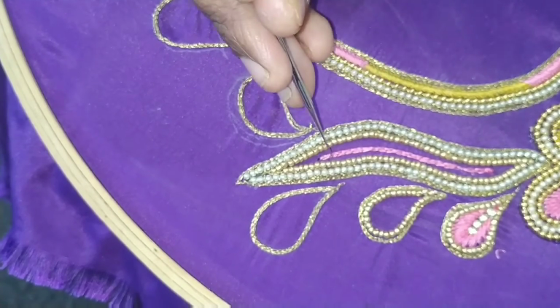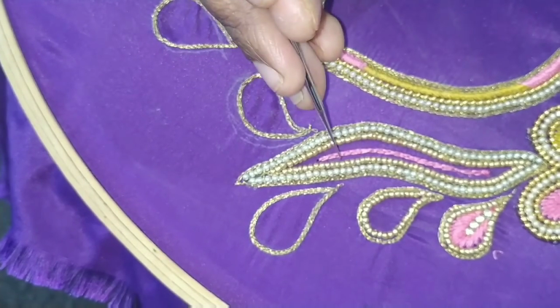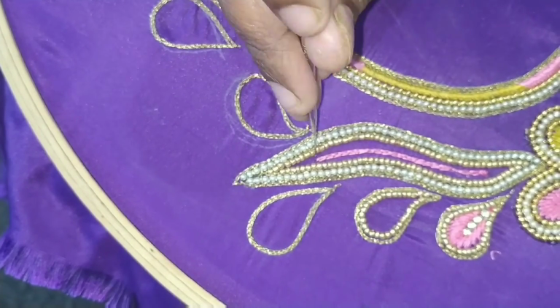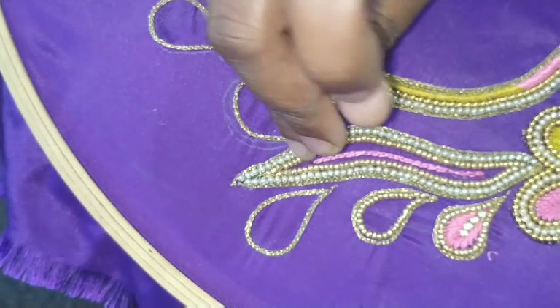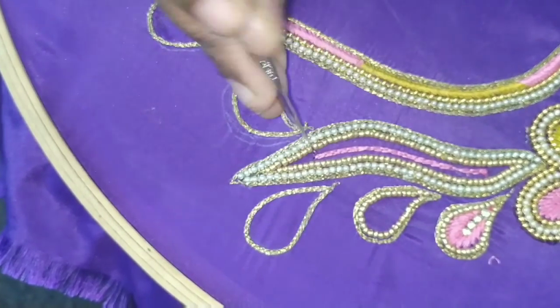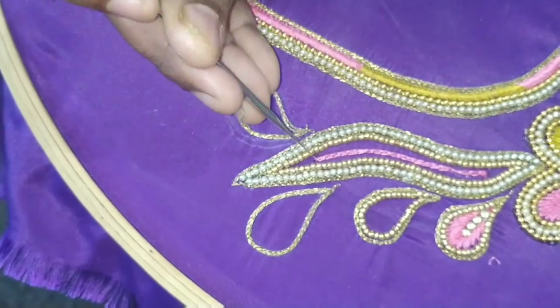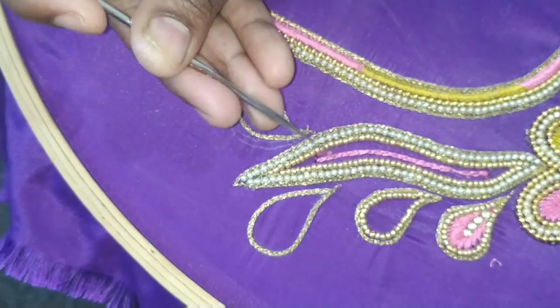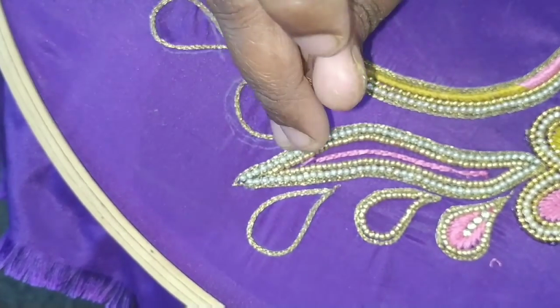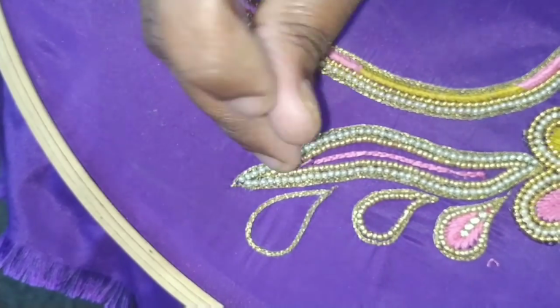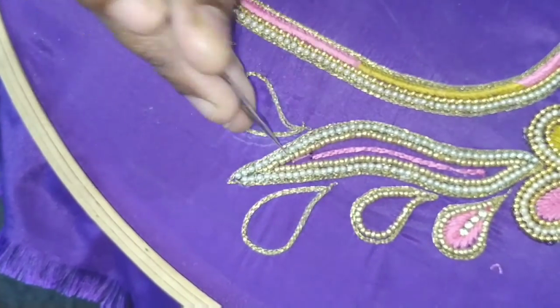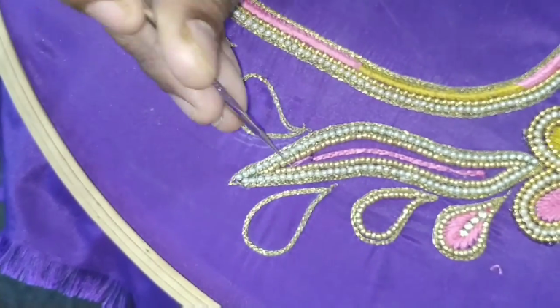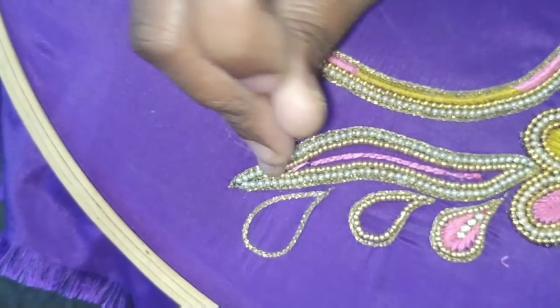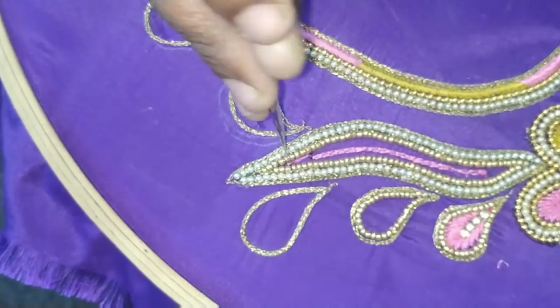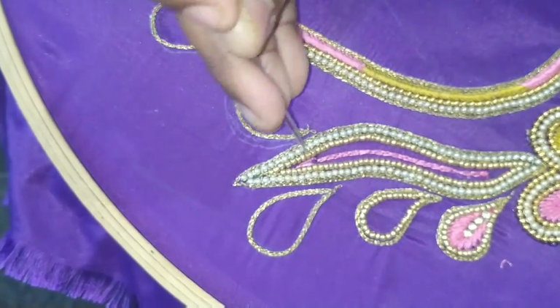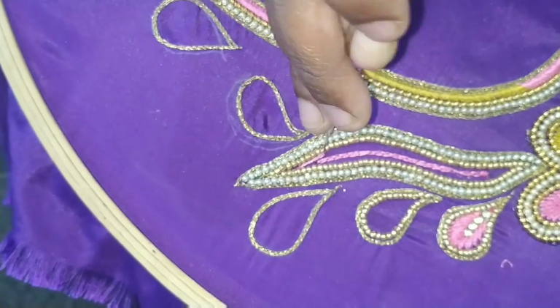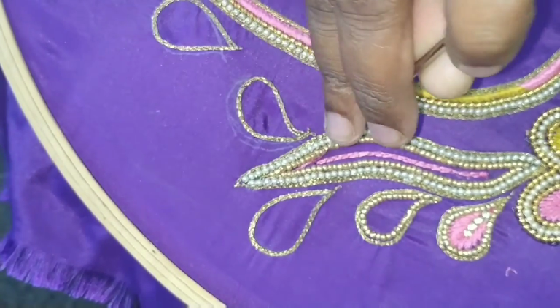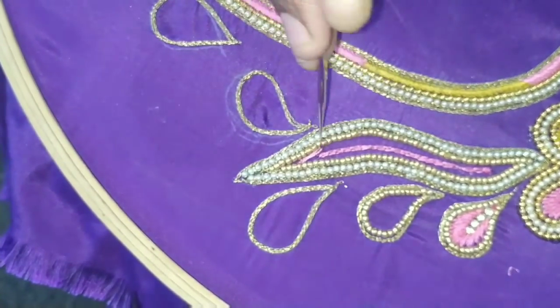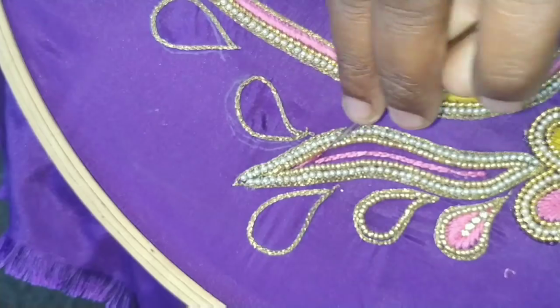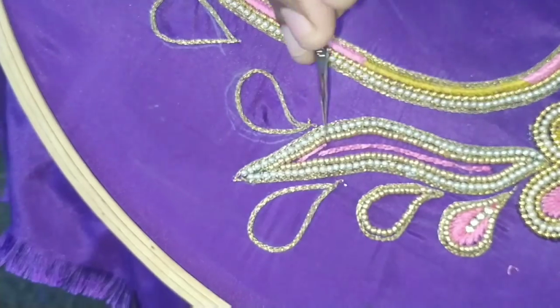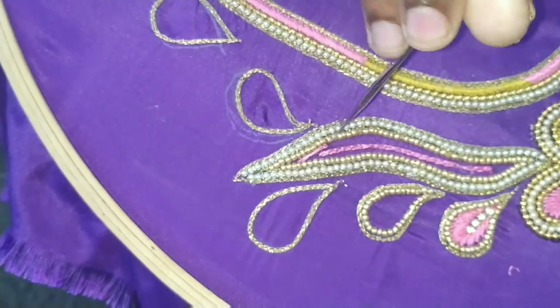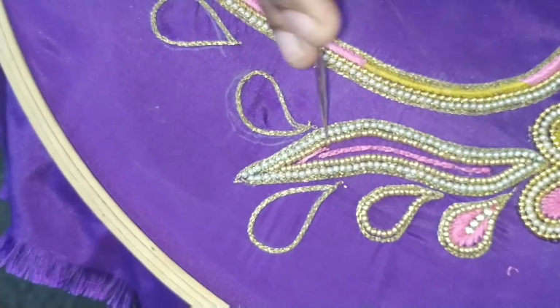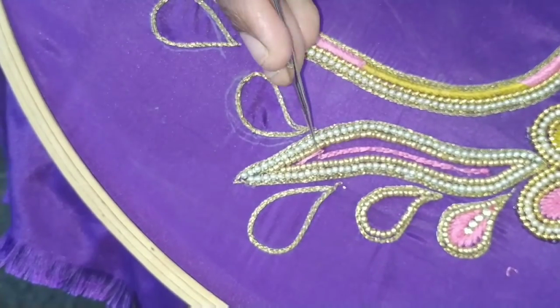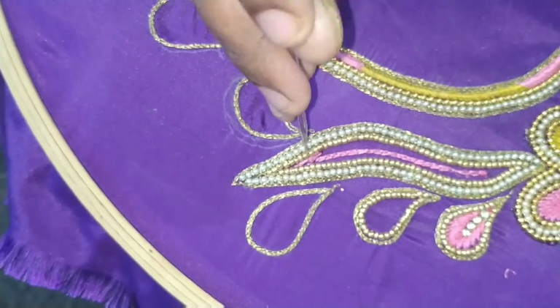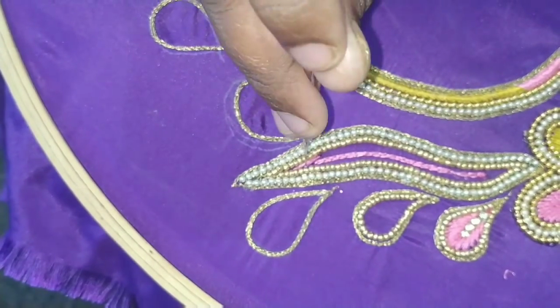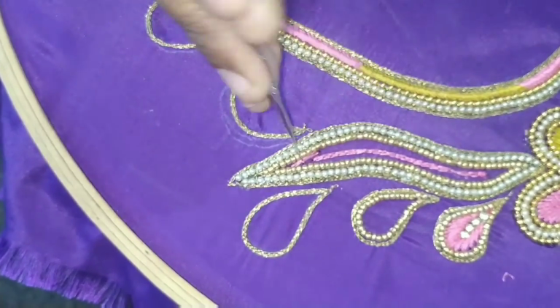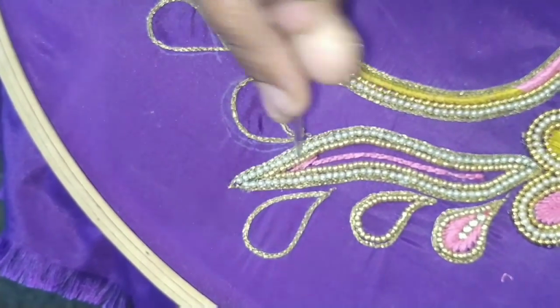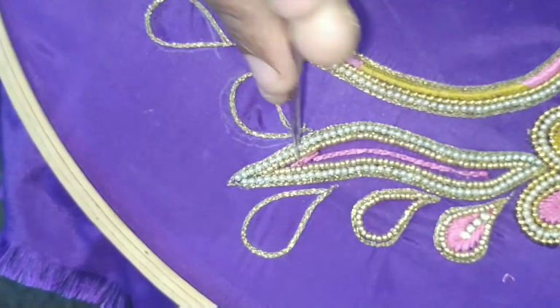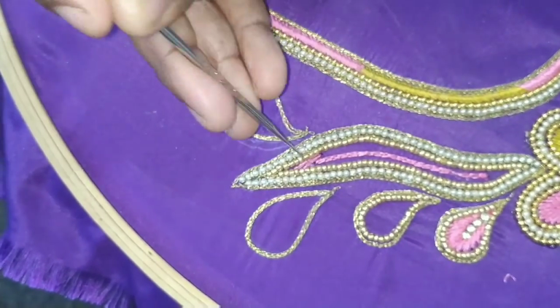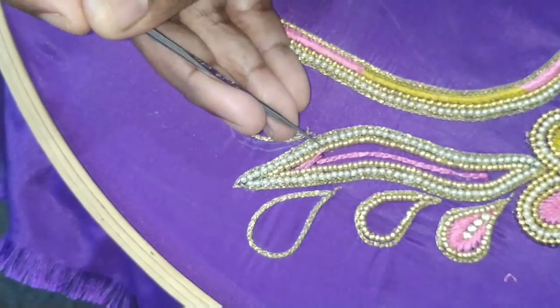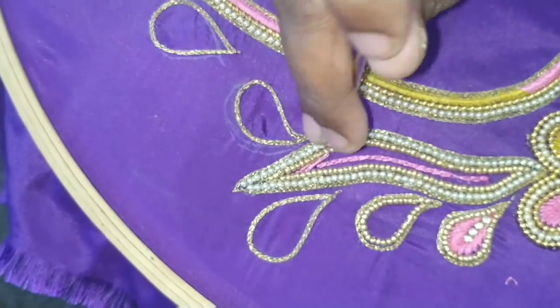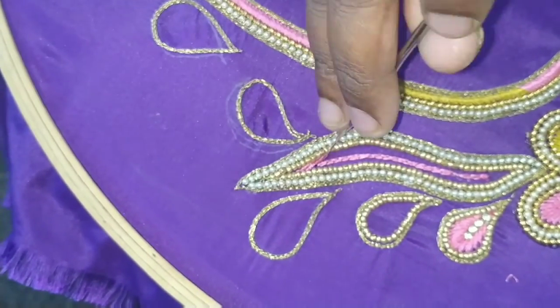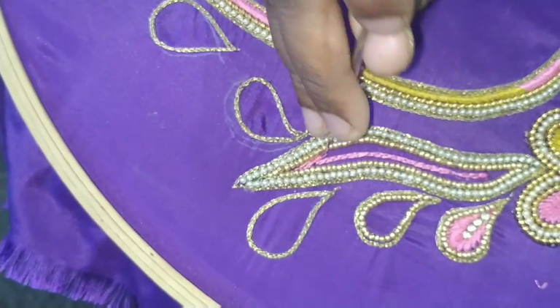Hello friends, welcome to China to Bangalore Trends. In this video, we are going to show you a new update on our channel — a new tutorial.